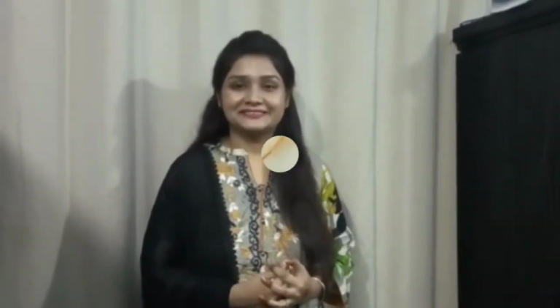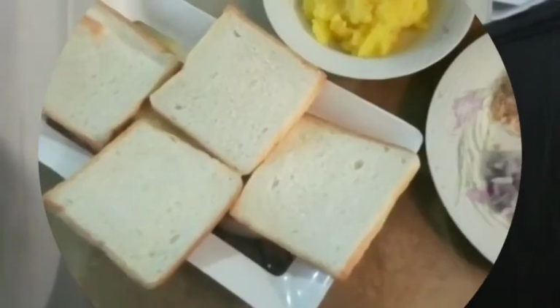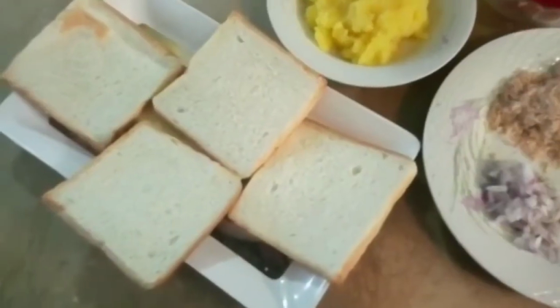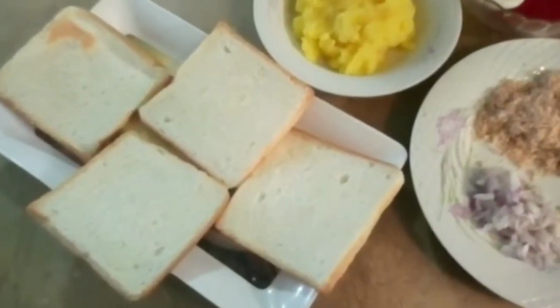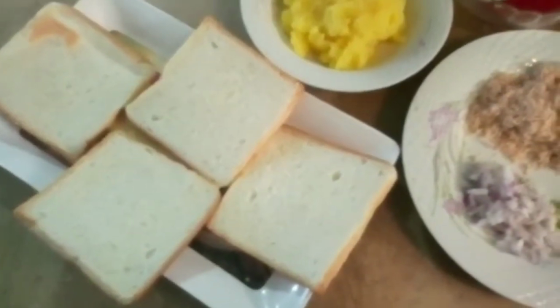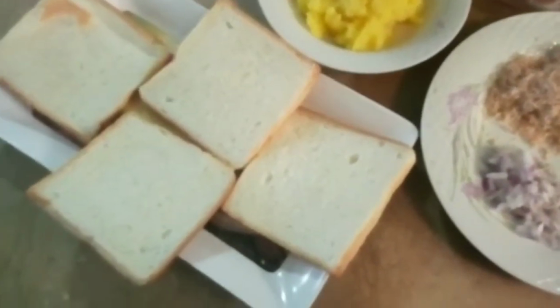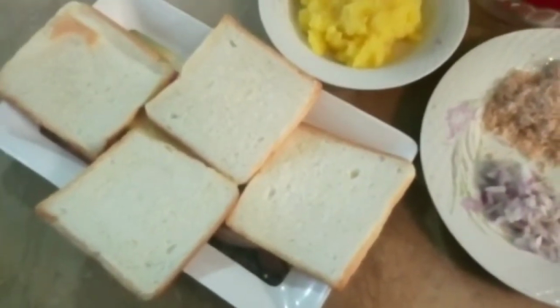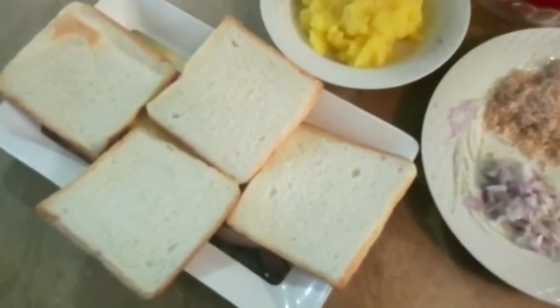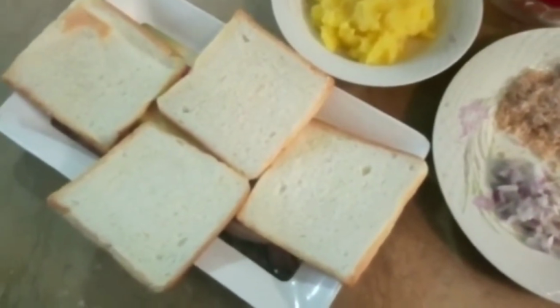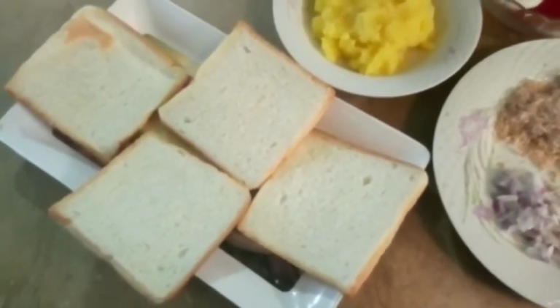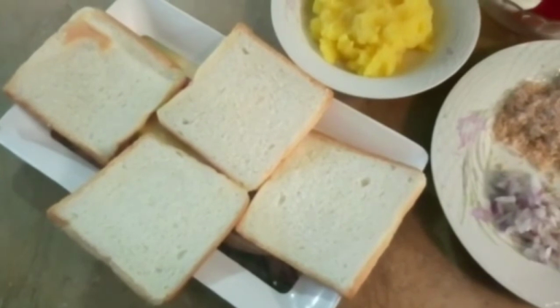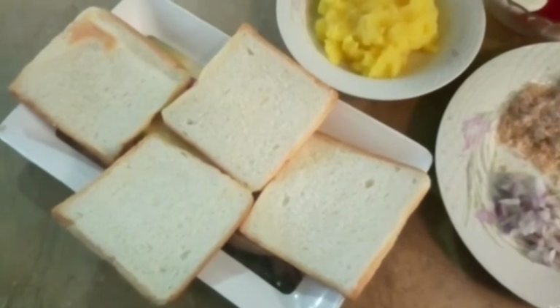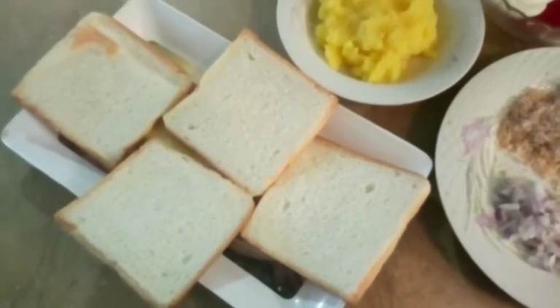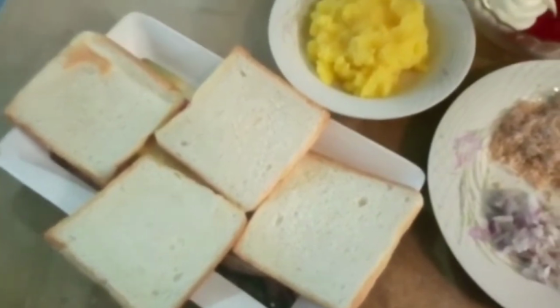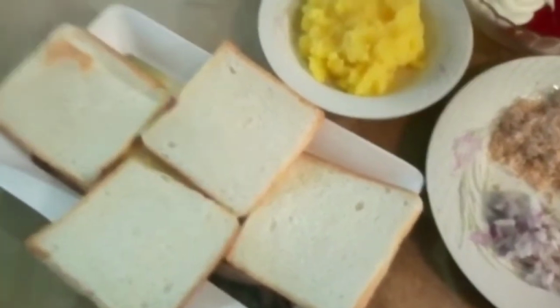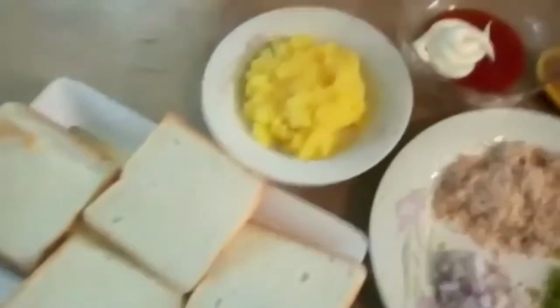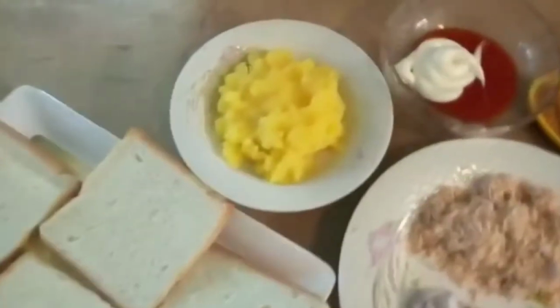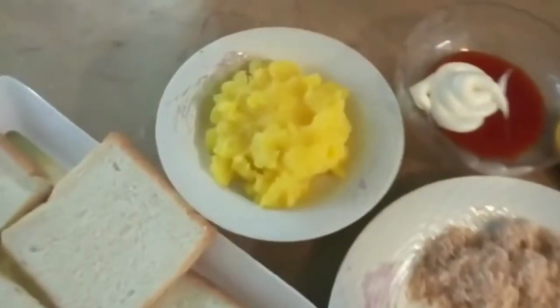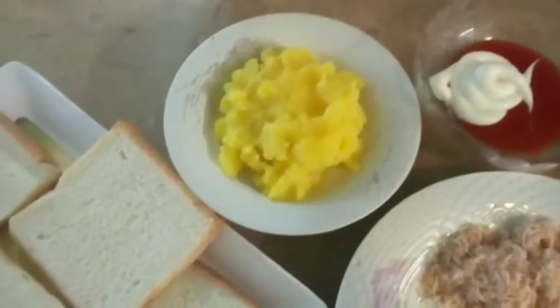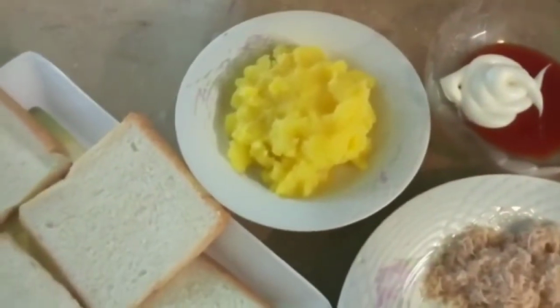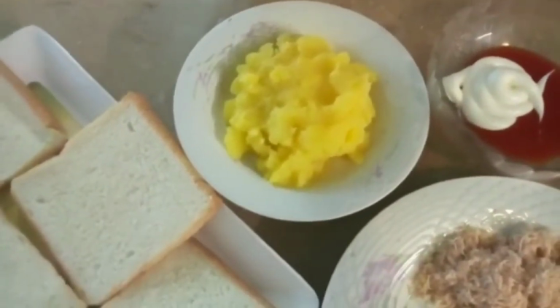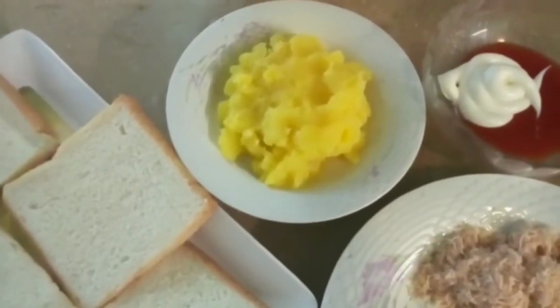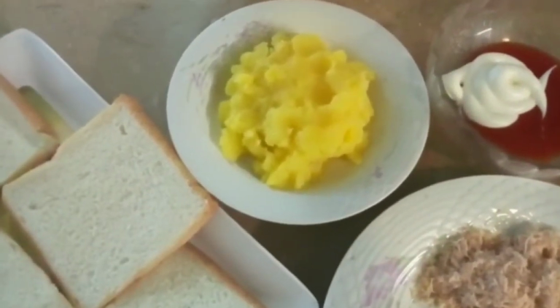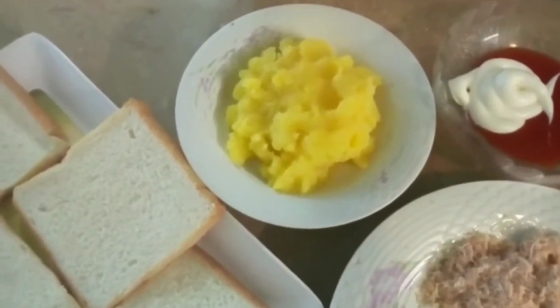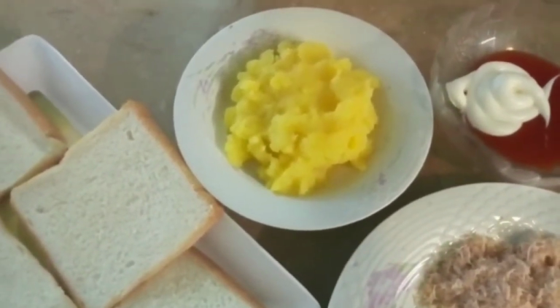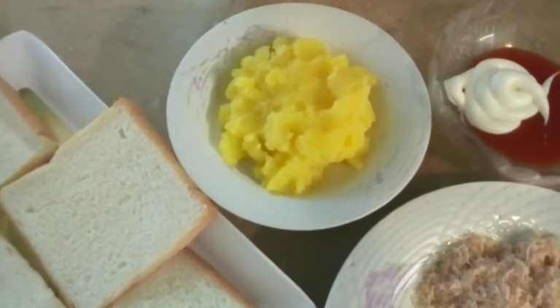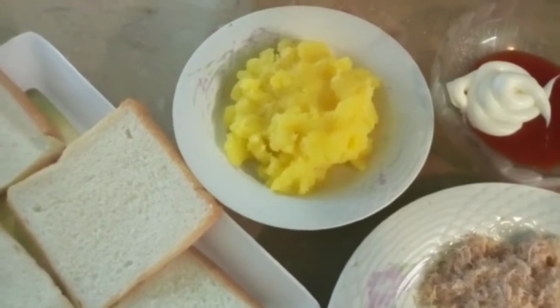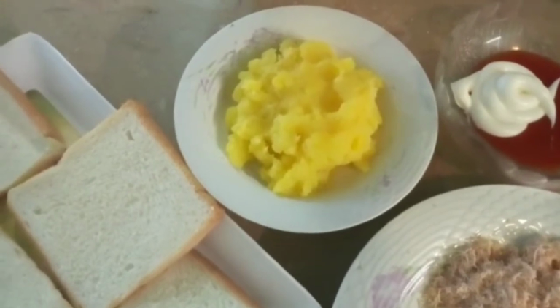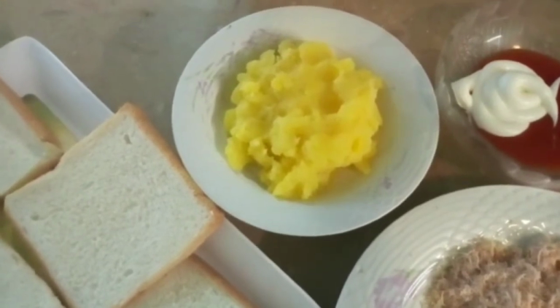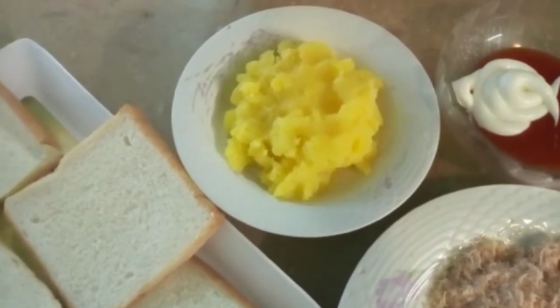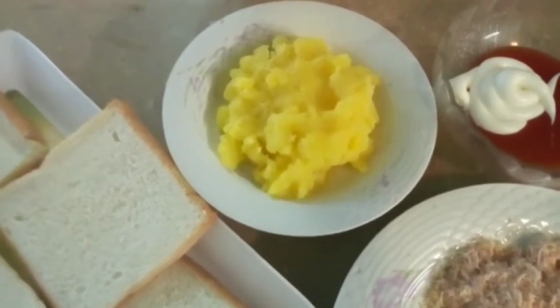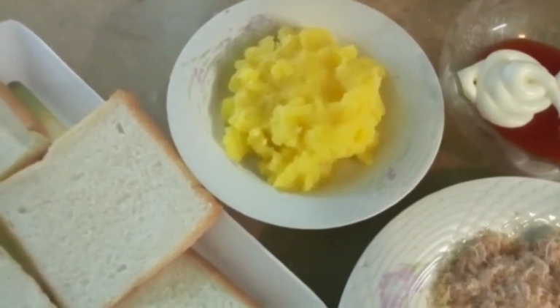First, we need bread. I am going to make 2 sandwiches here. I have made 2 bread slices for medium-sized sandwiches.